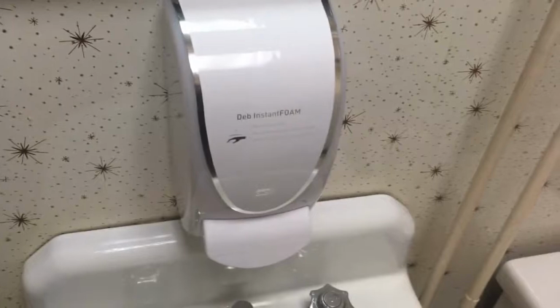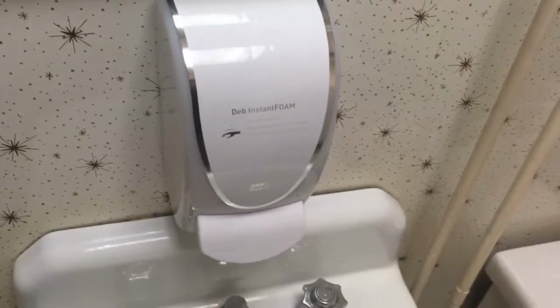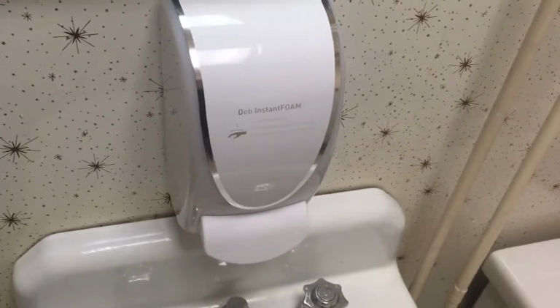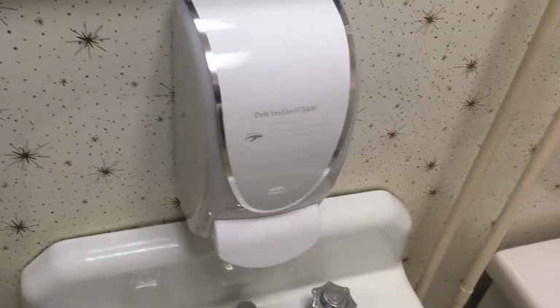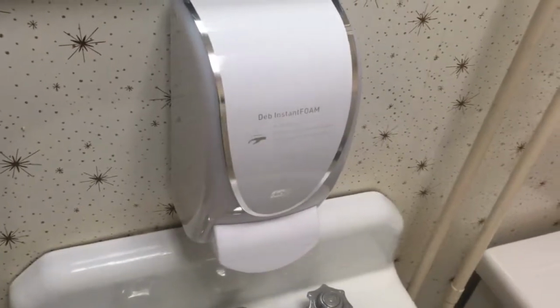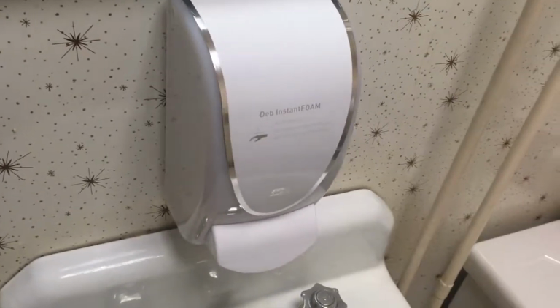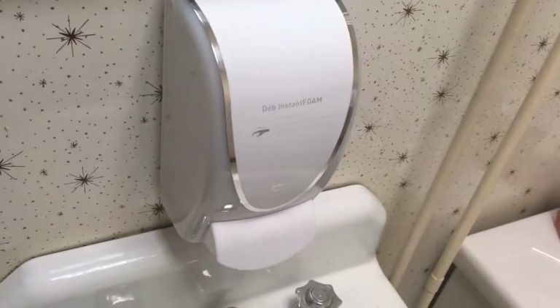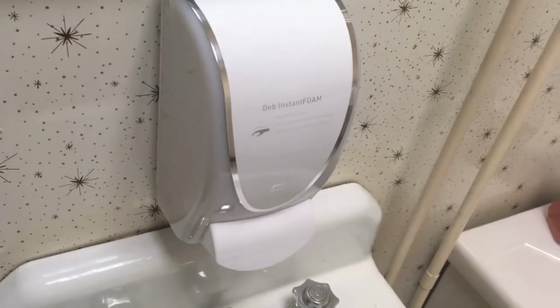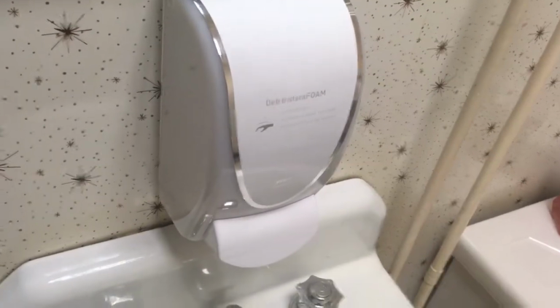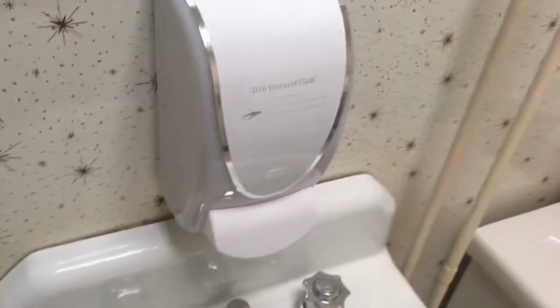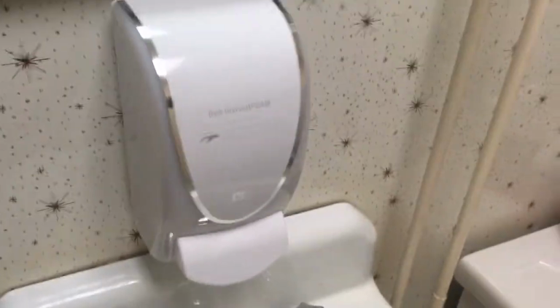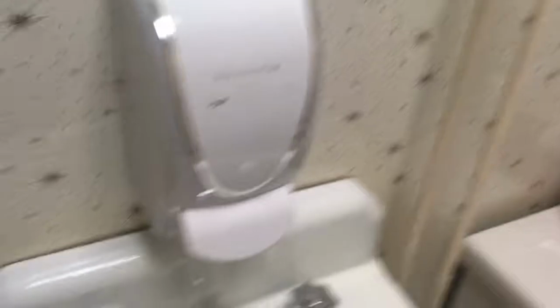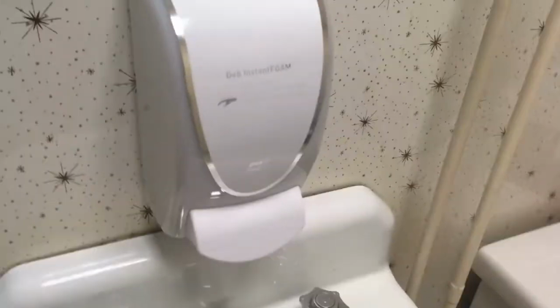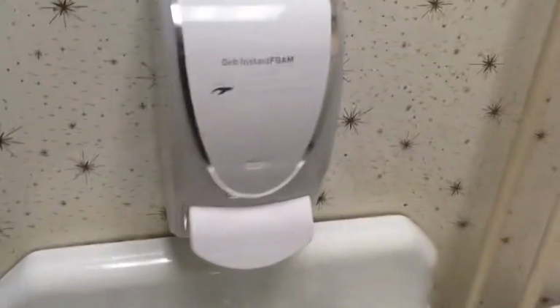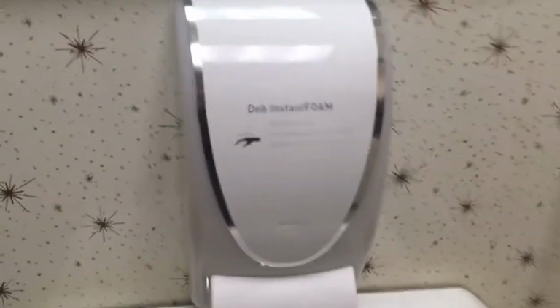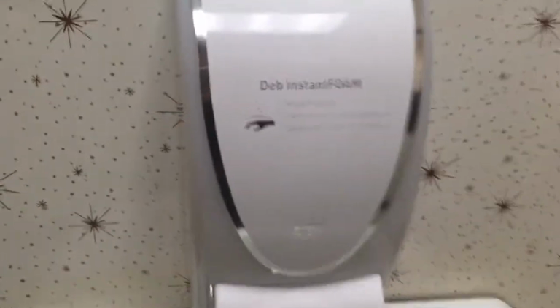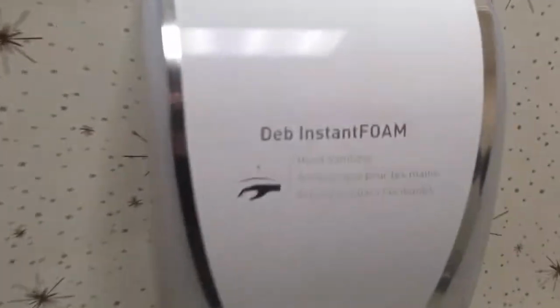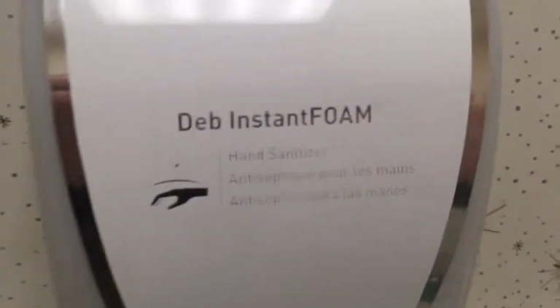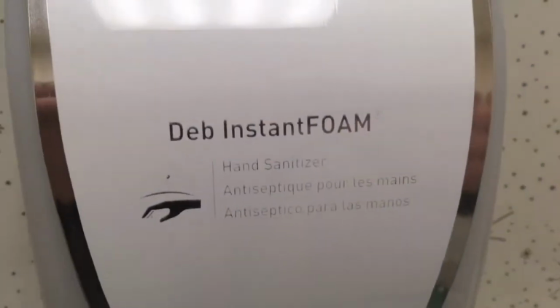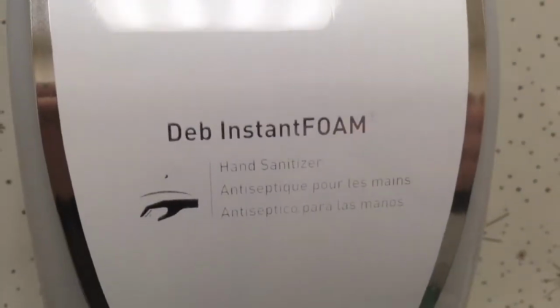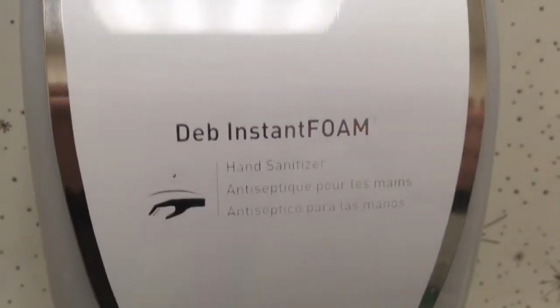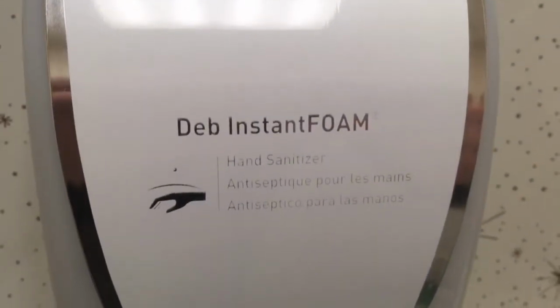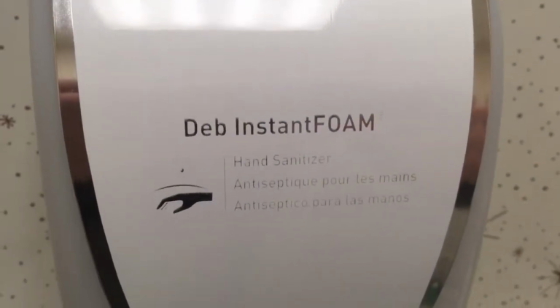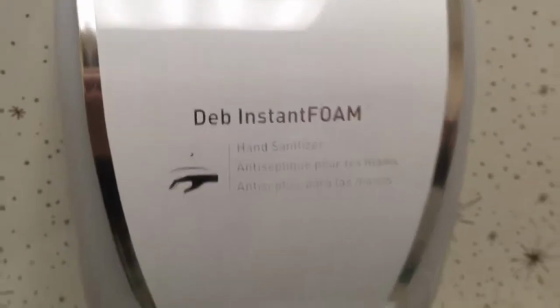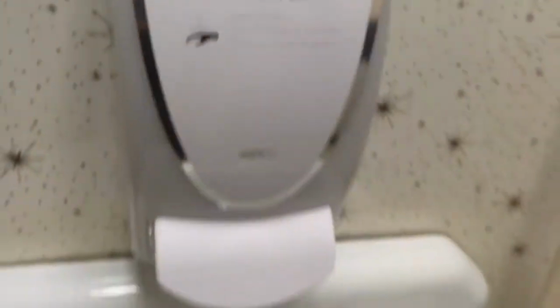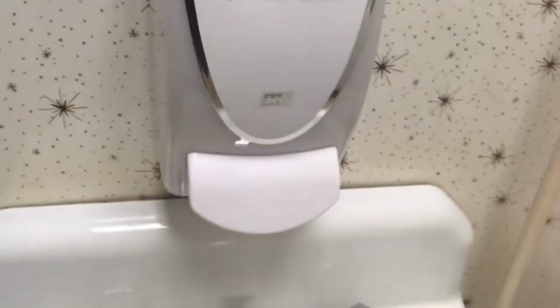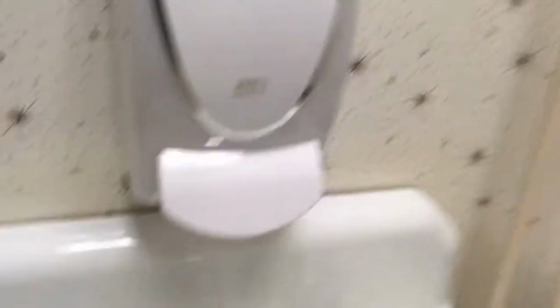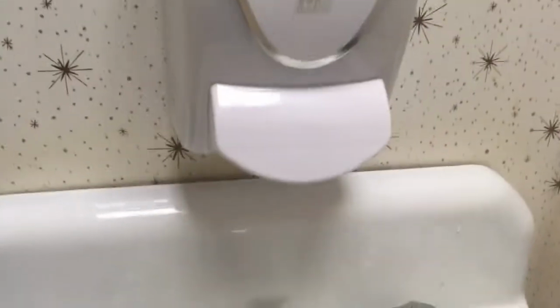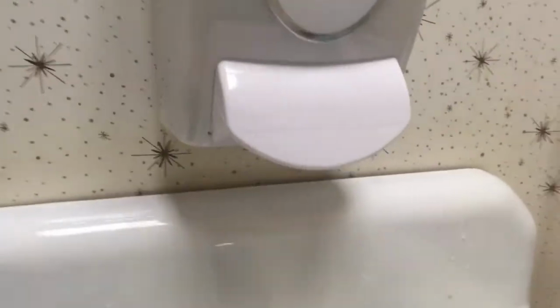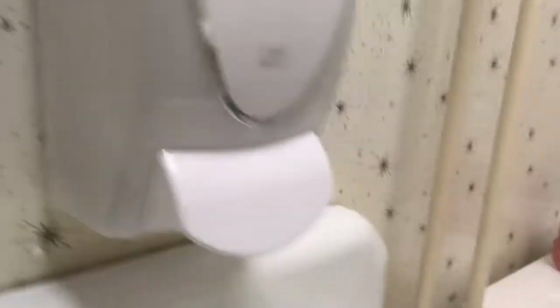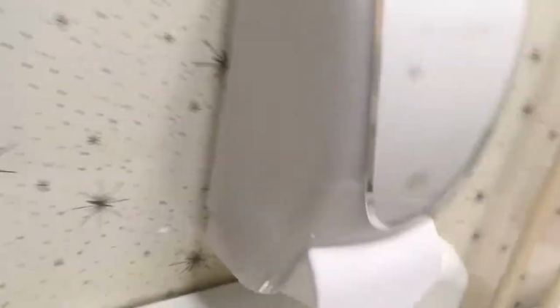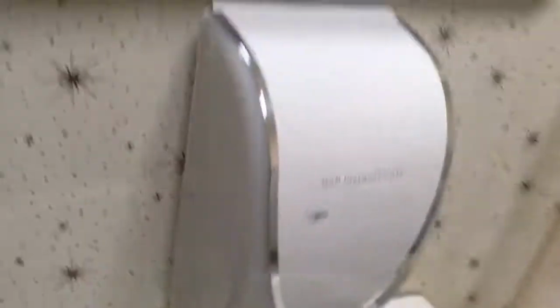So, if you find yourself with the Sanifresh hand-soaked dispenser, you're kind of hosed because they're discontinued. So here we got the replacement, the Debb Instant Foam. And I'm going to show you how to load that up today.